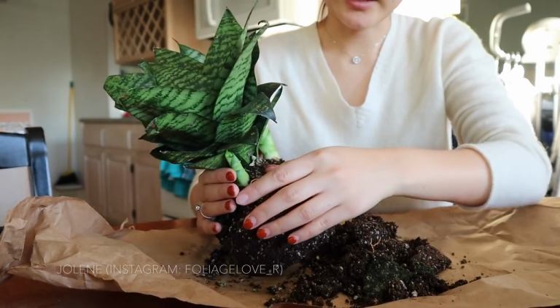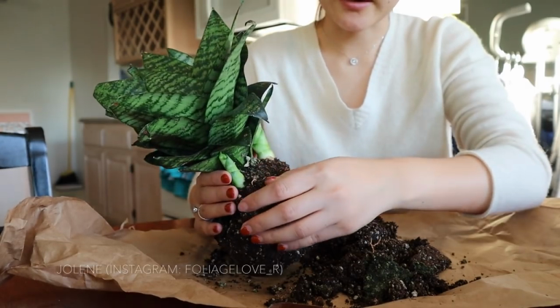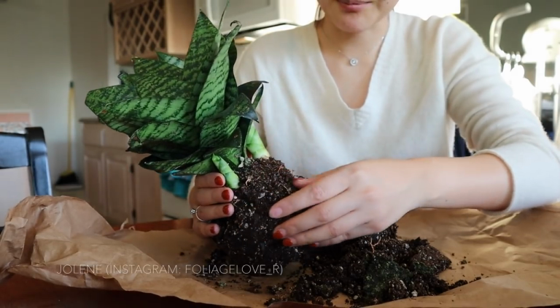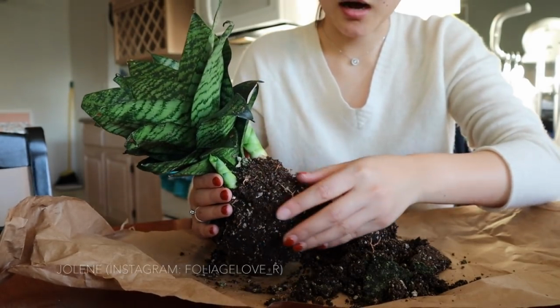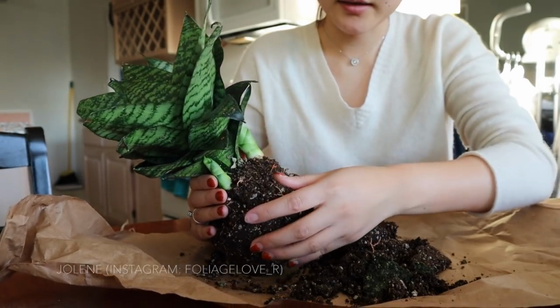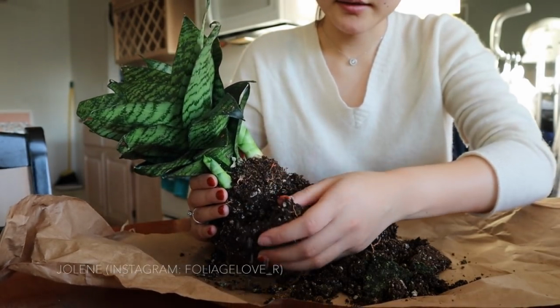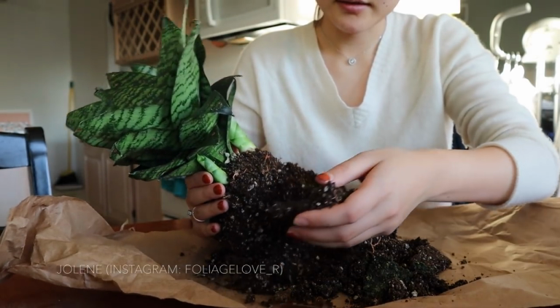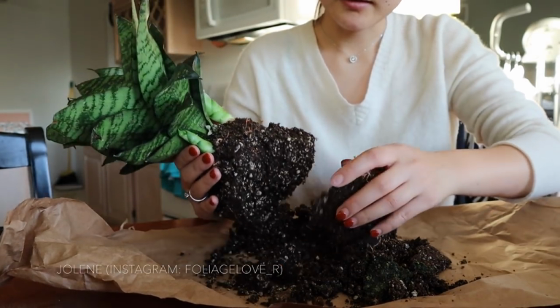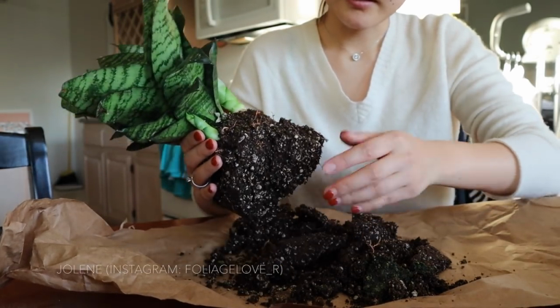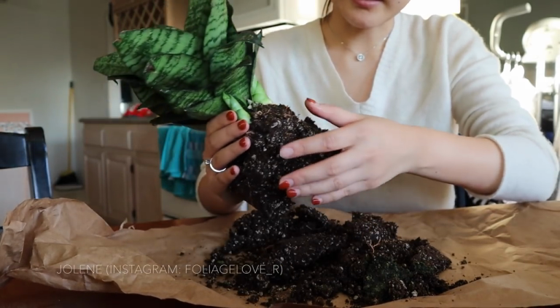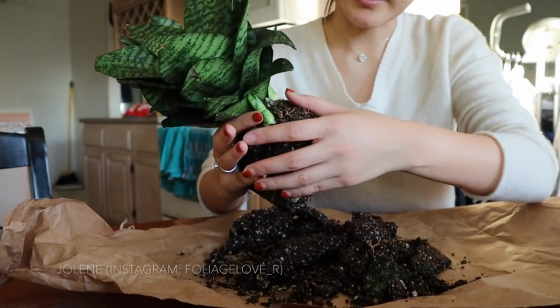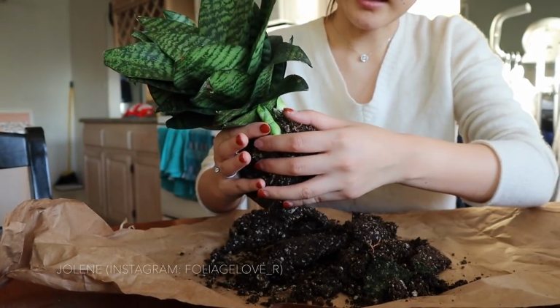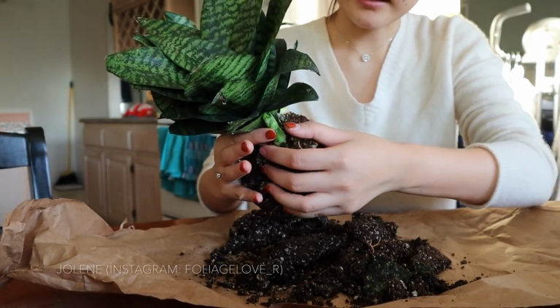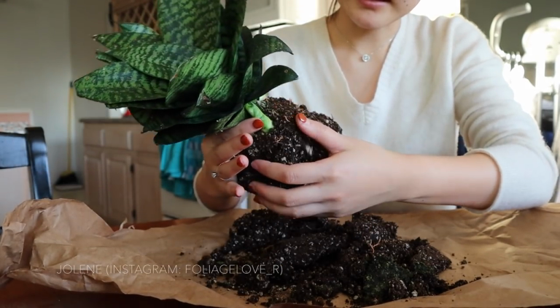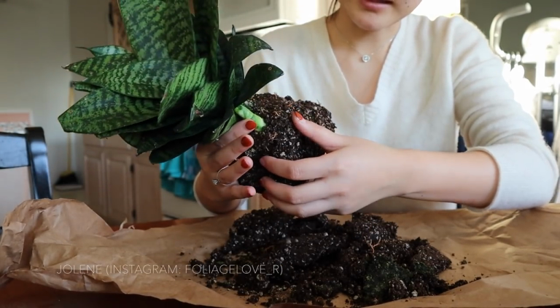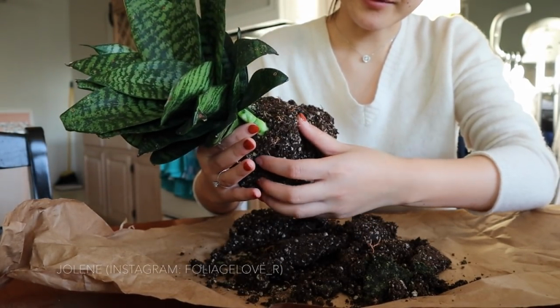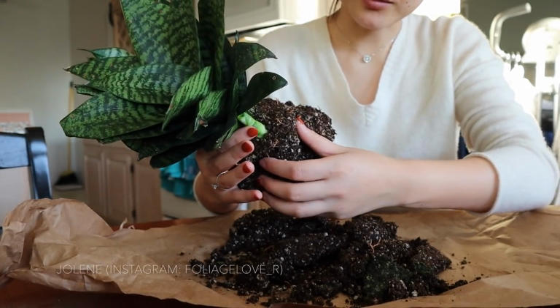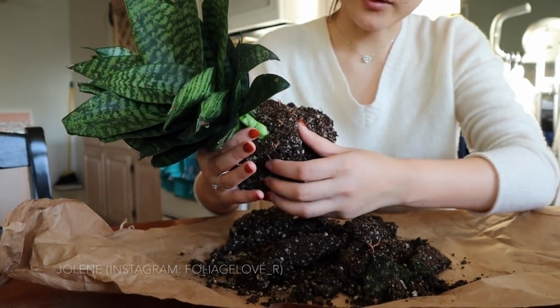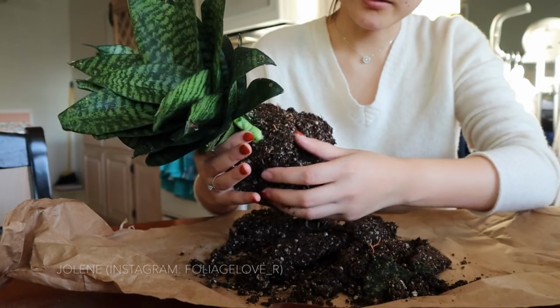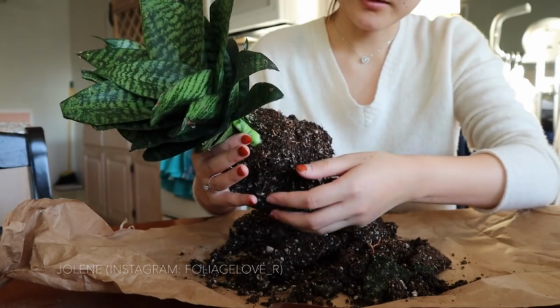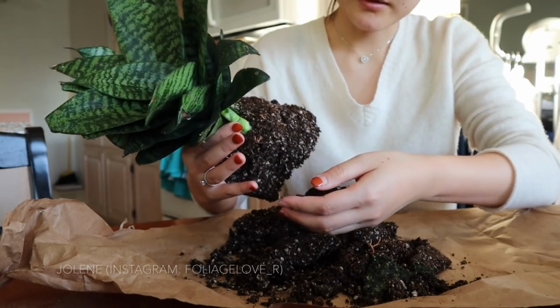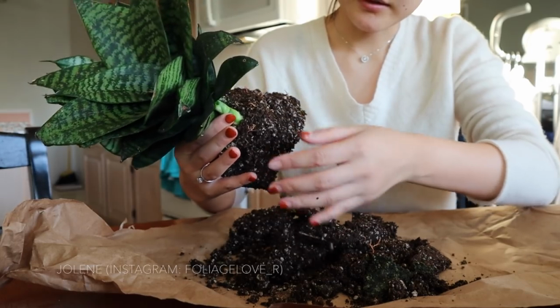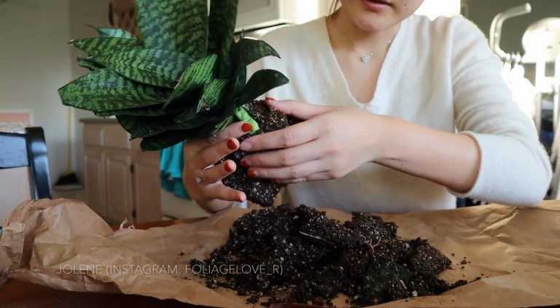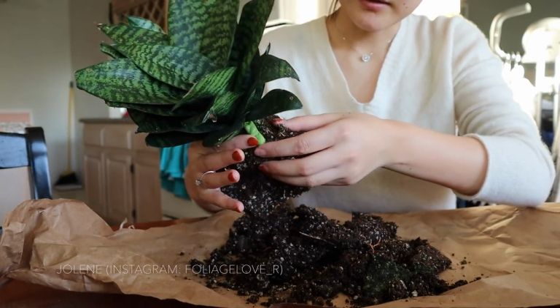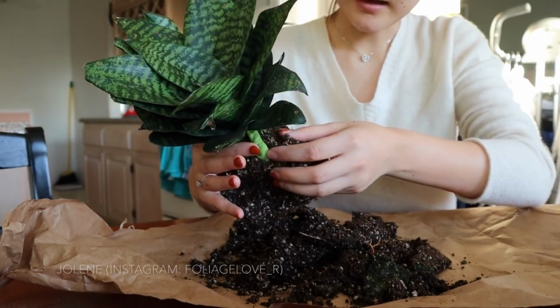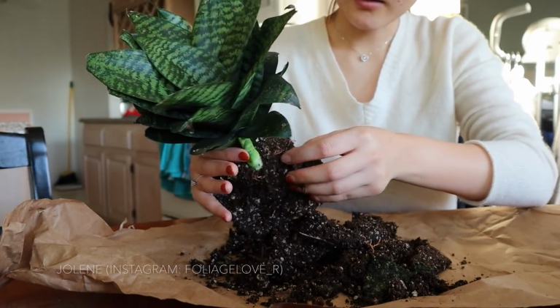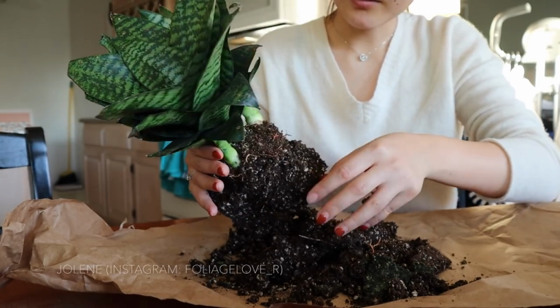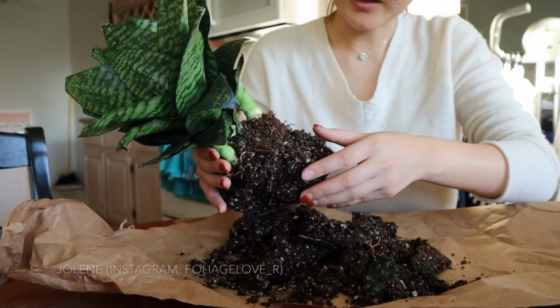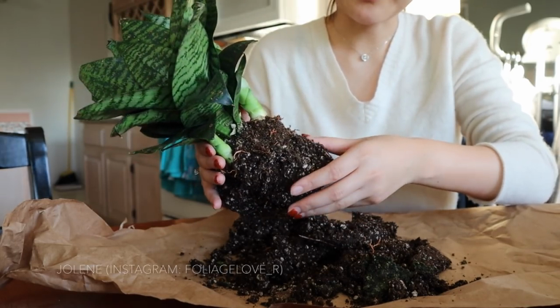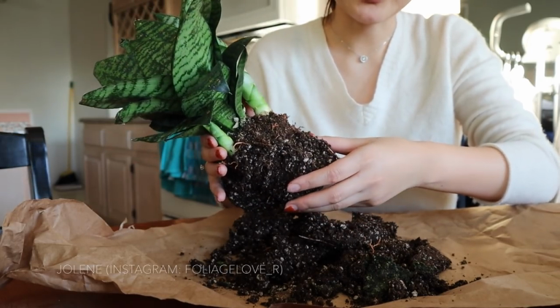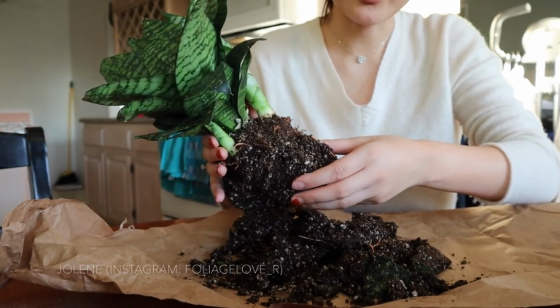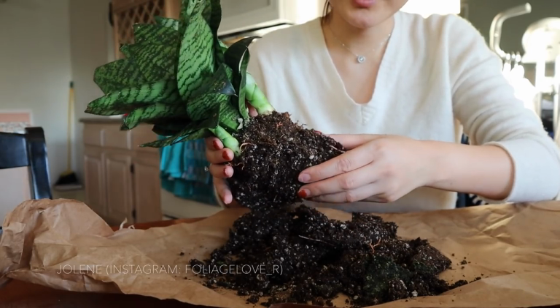I just got it out of the pot. Now I'm getting some of the soil out without damaging the roots.